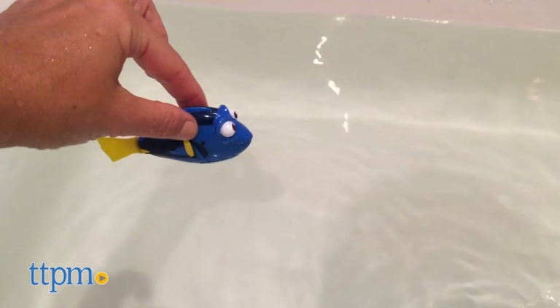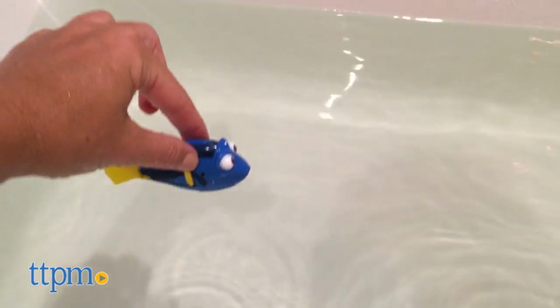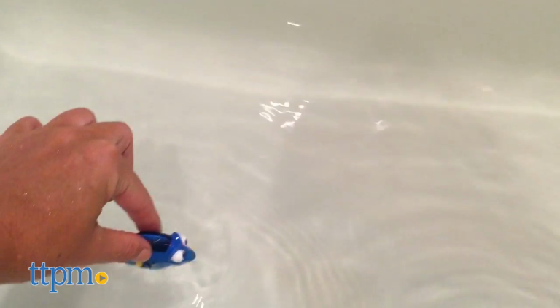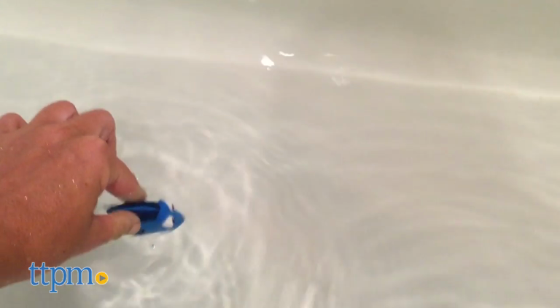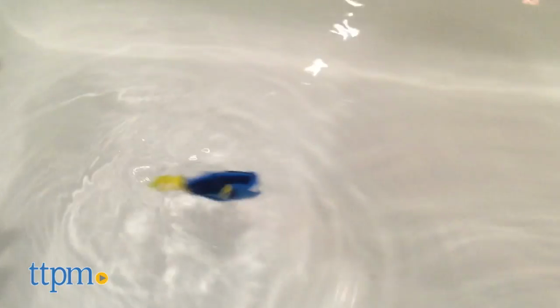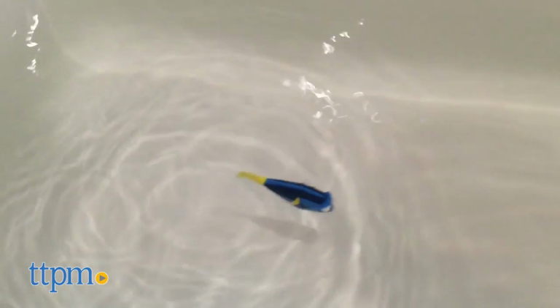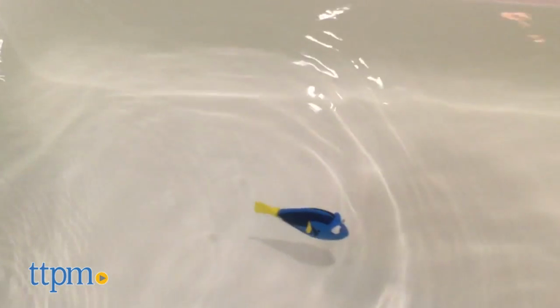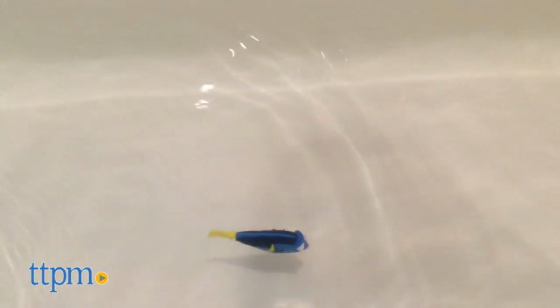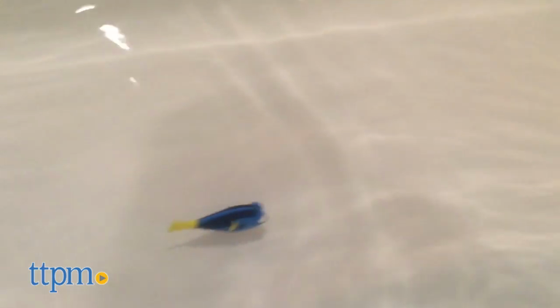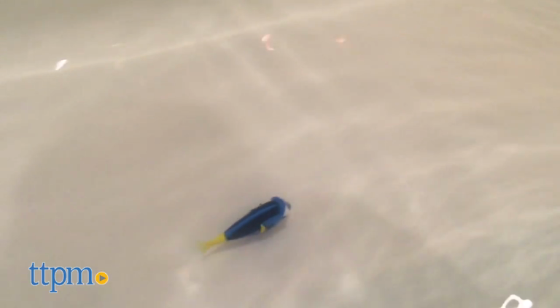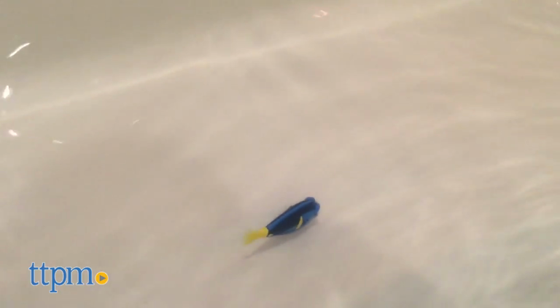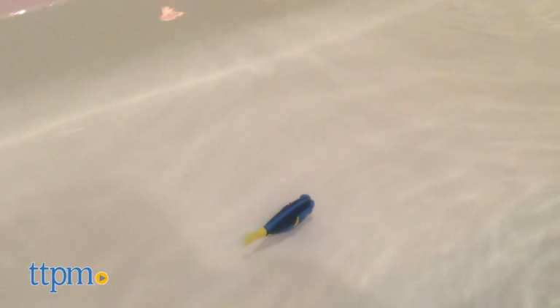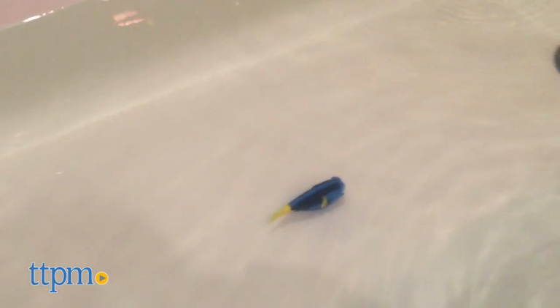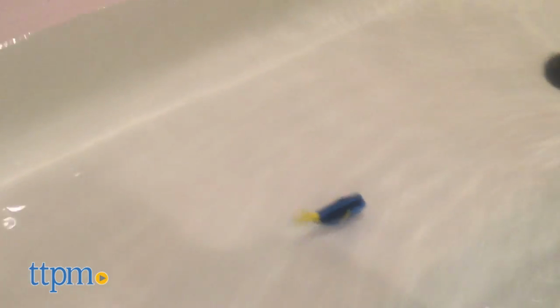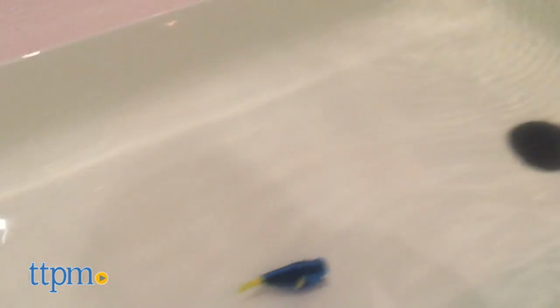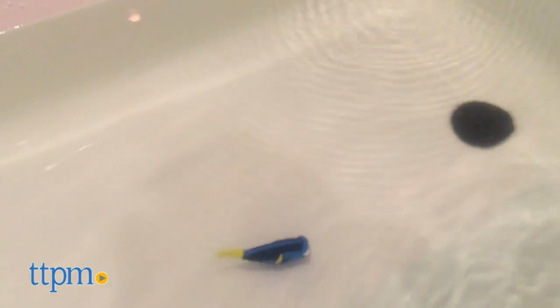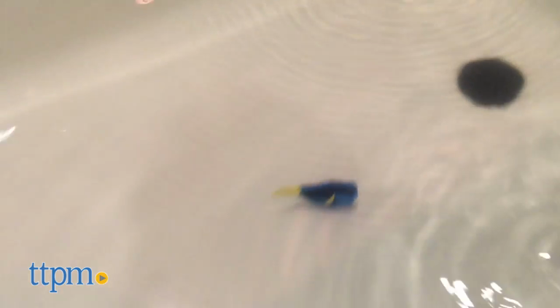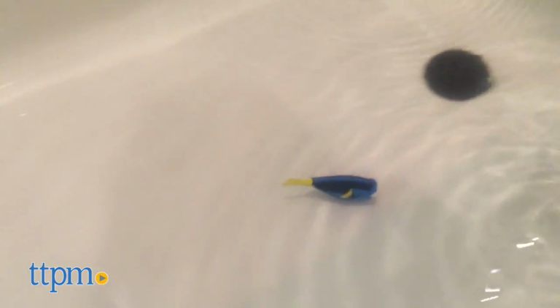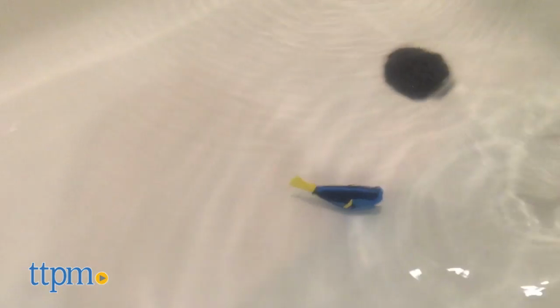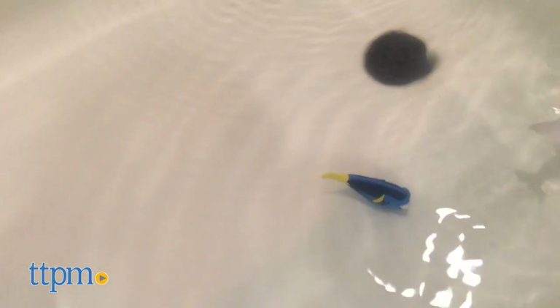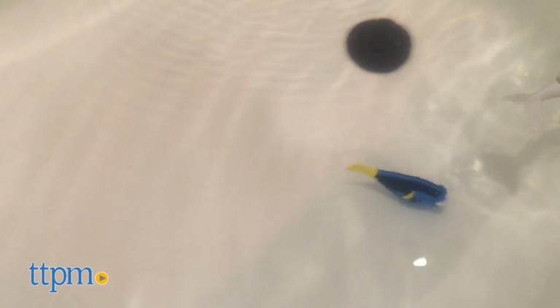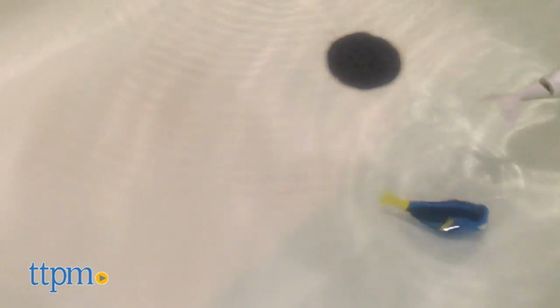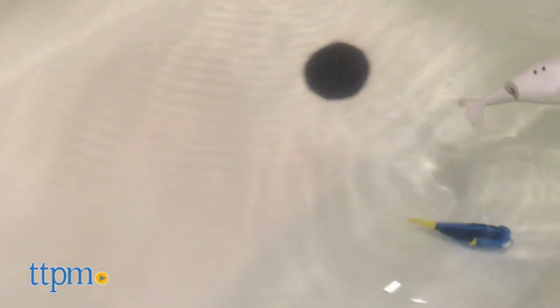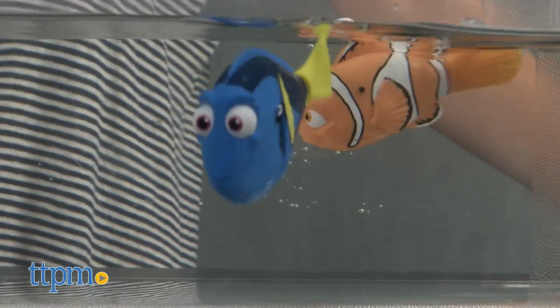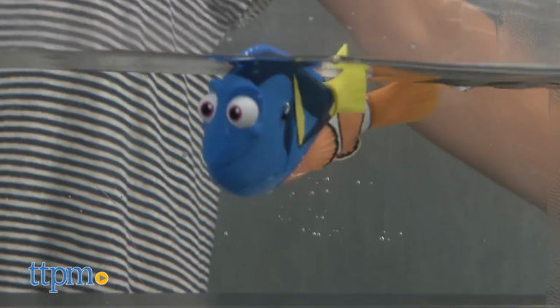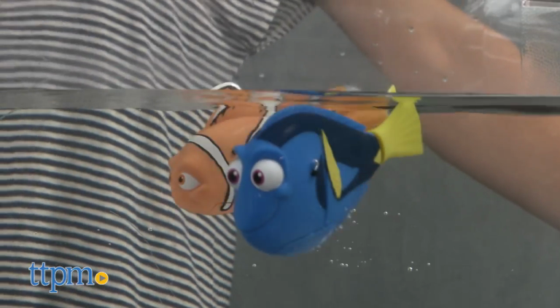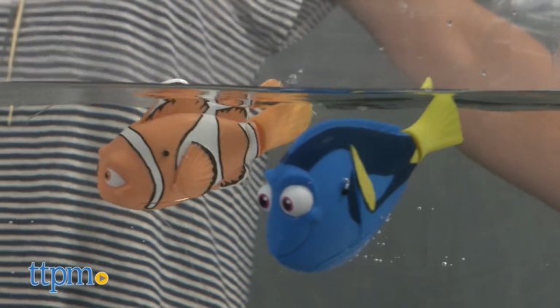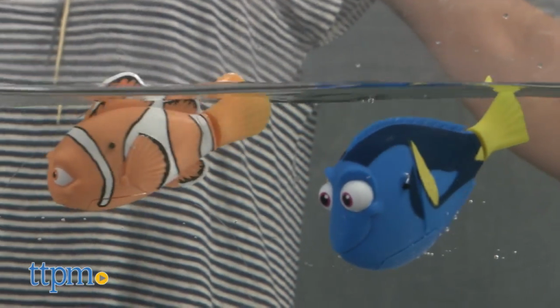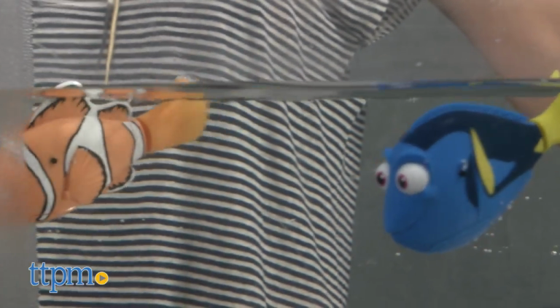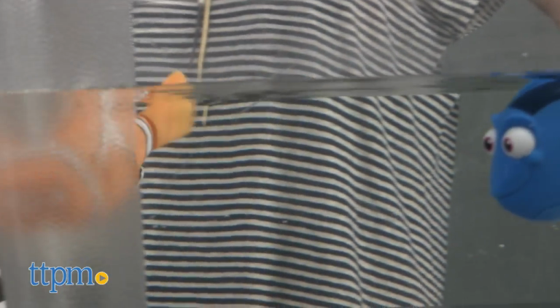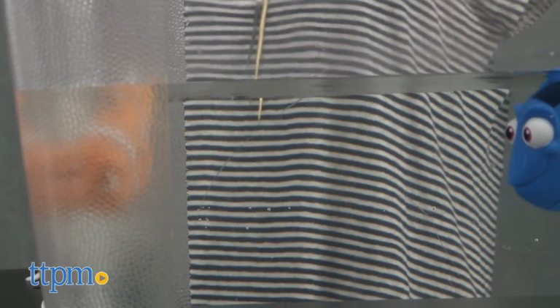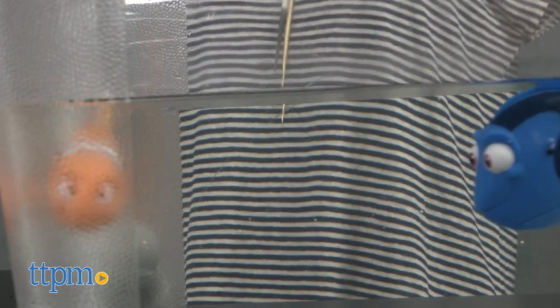Finding Dory fans will enjoy watching Dory the Blue Tang, her friend Bailey the Beluga Whale, and Nemo's dad Marlin the Clownfish swim in the bath or pool. The coolest part is how they mimic the movements of real live fish.